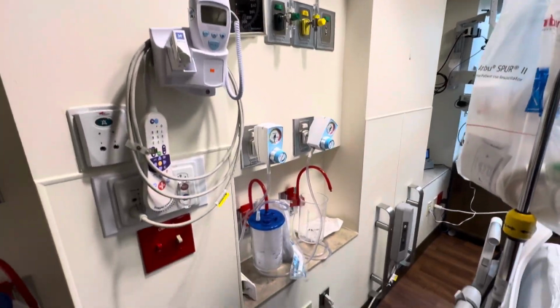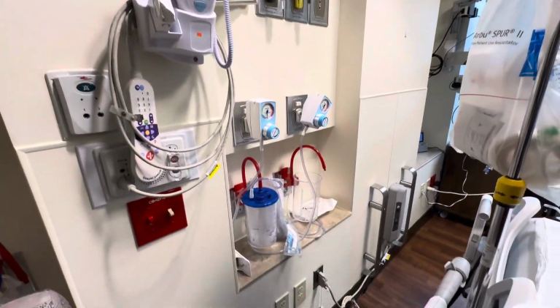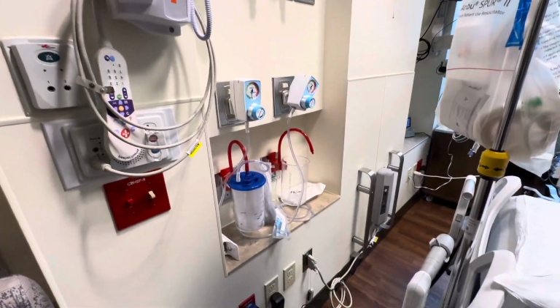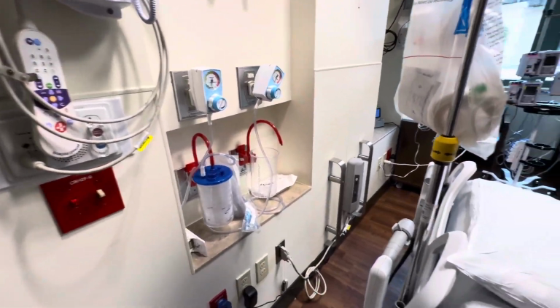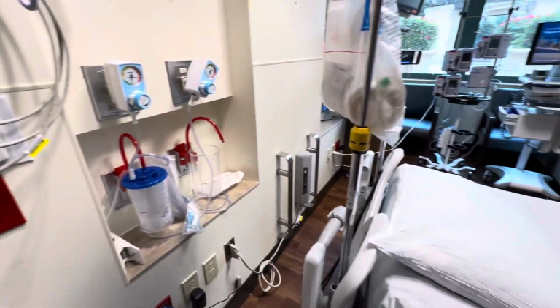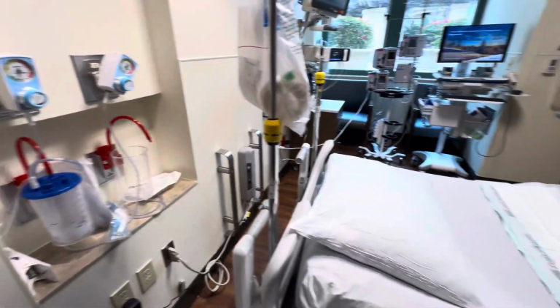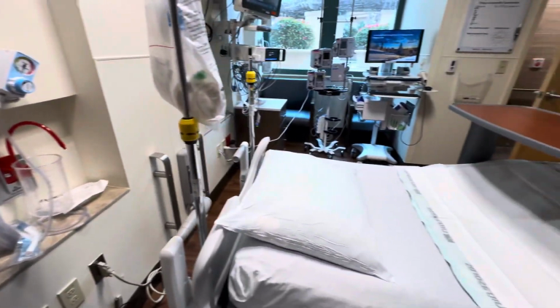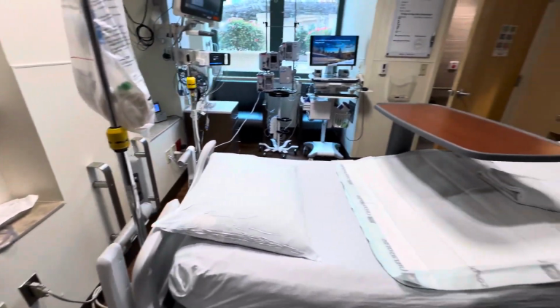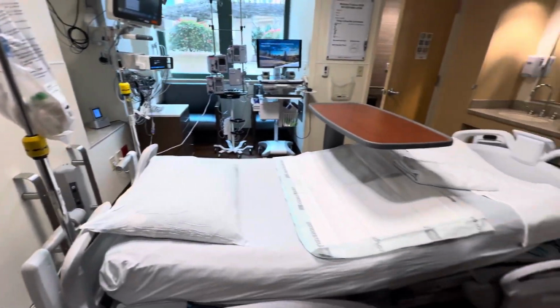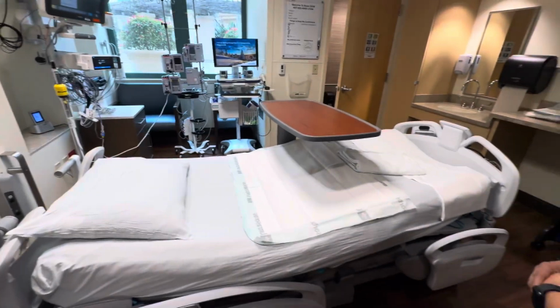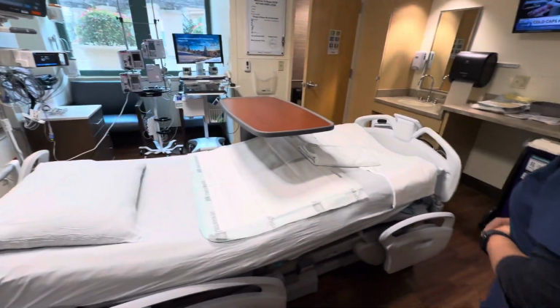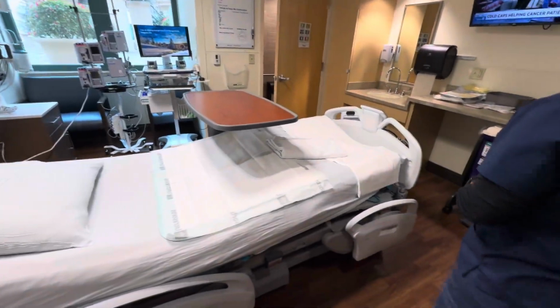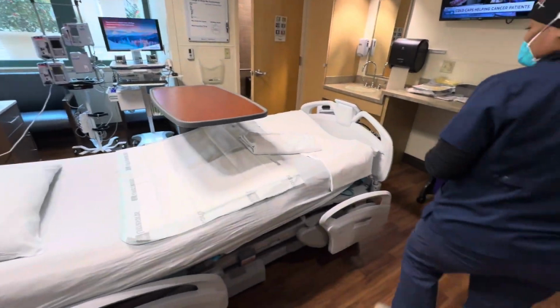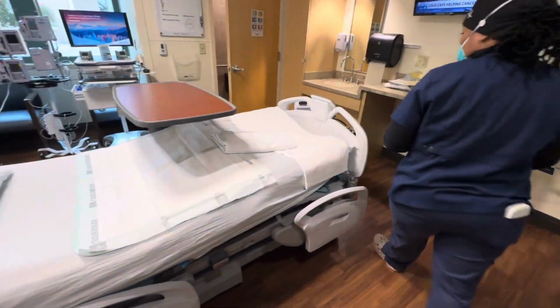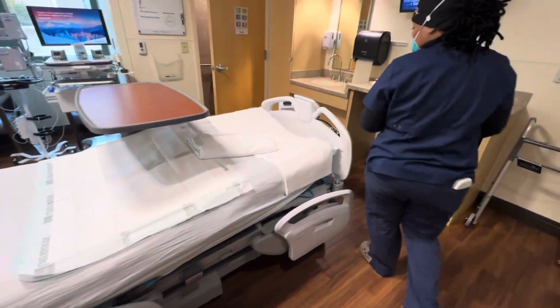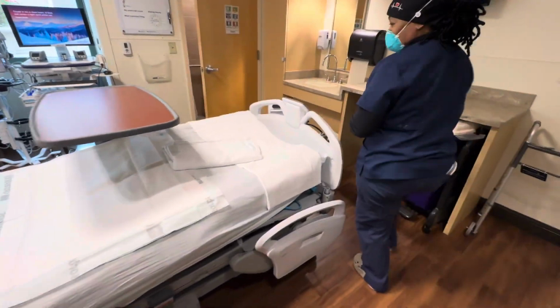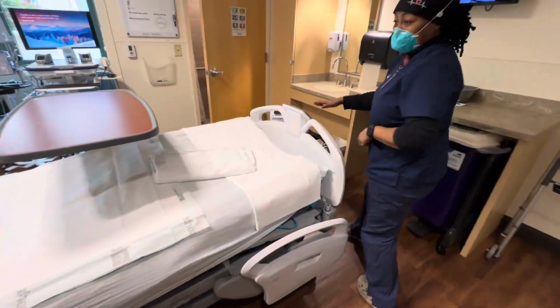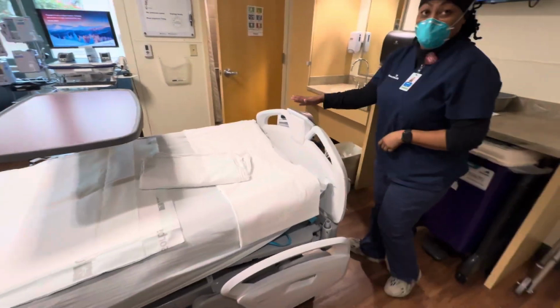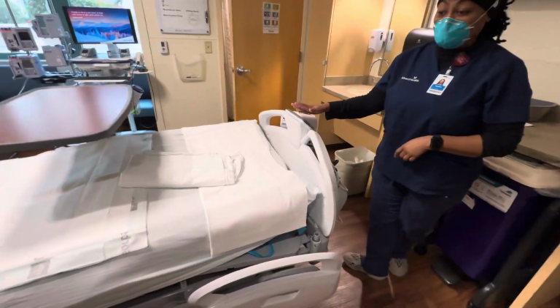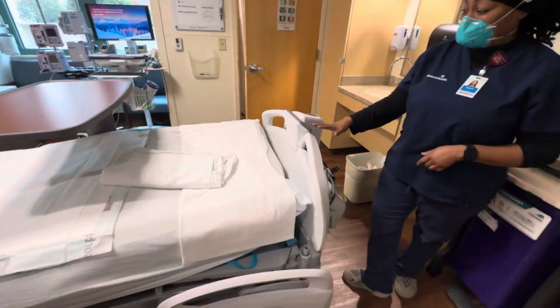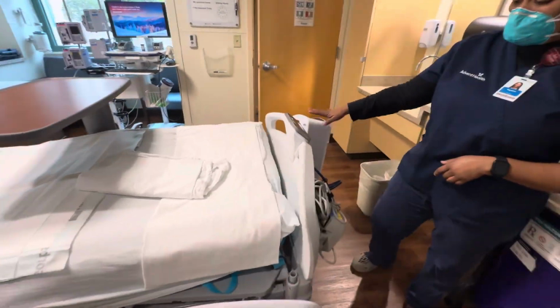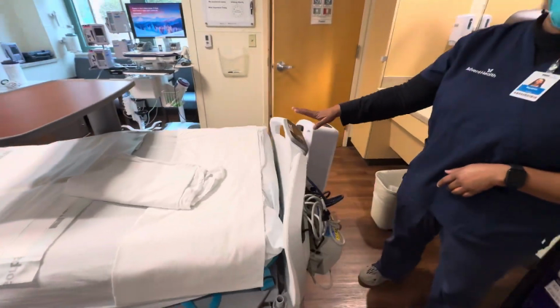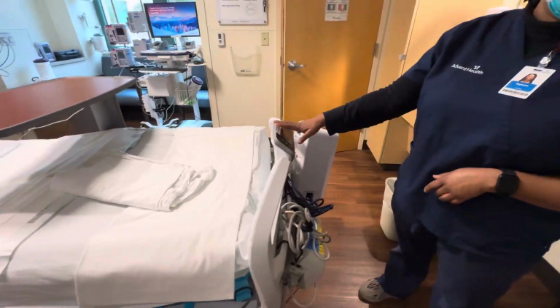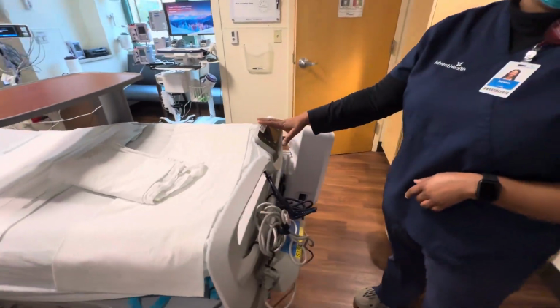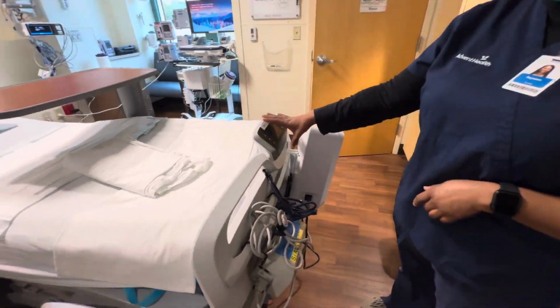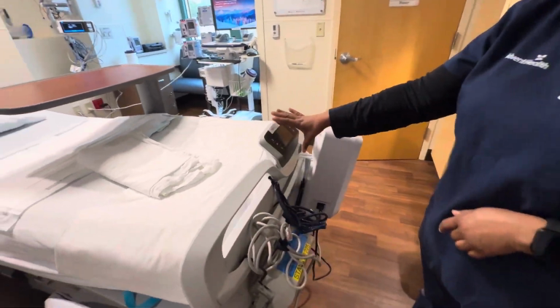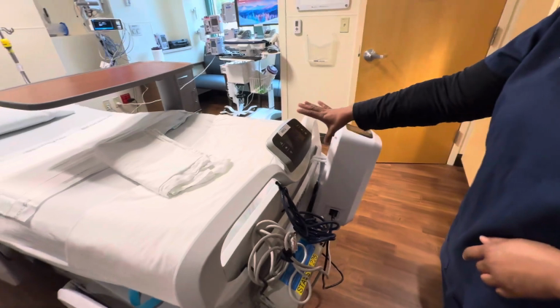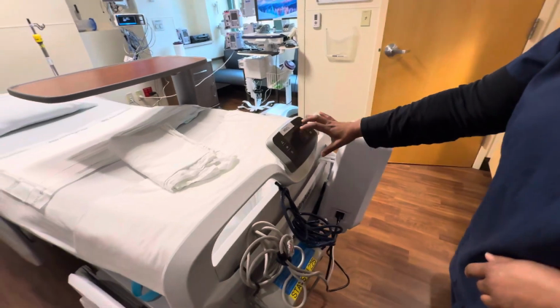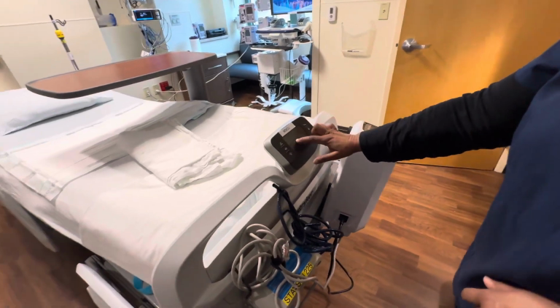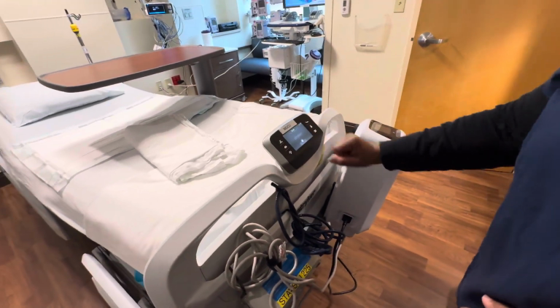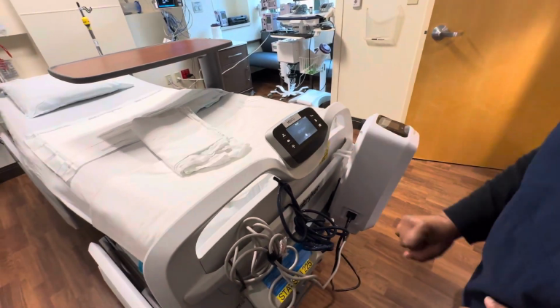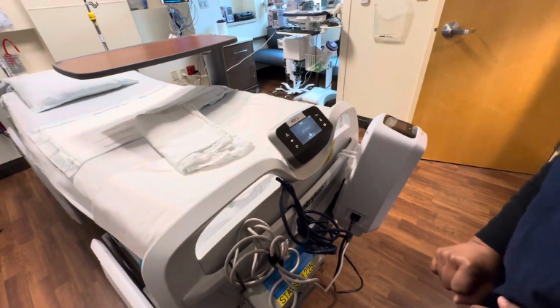This is the bed. Because there's no patient here right now, we like to make sure that we zero the bed before they come.